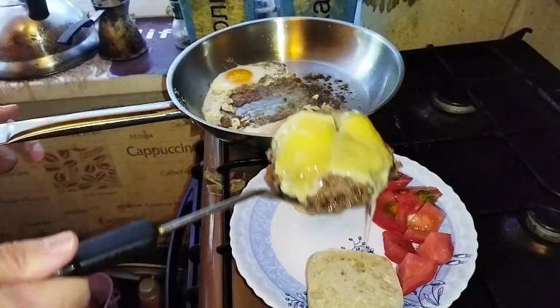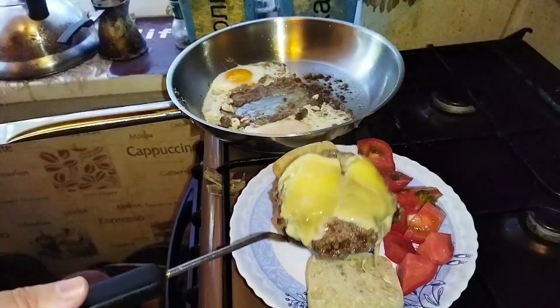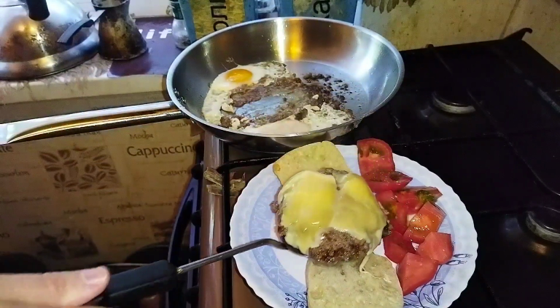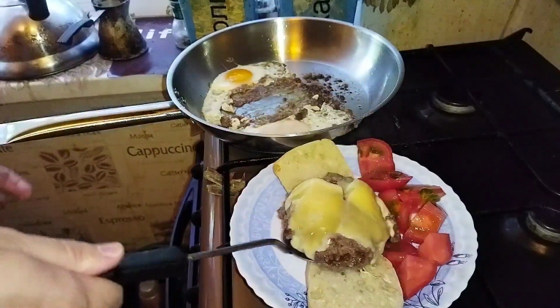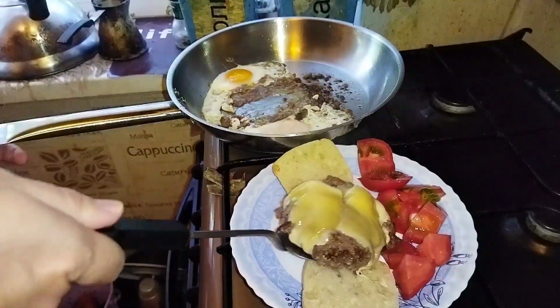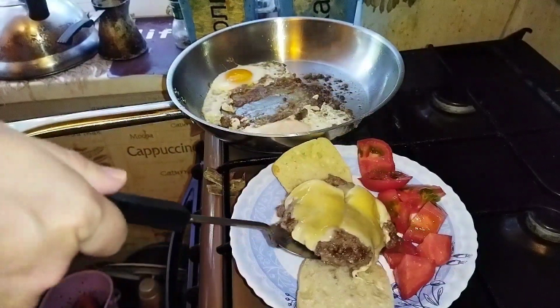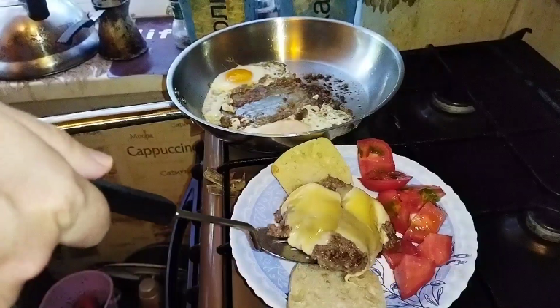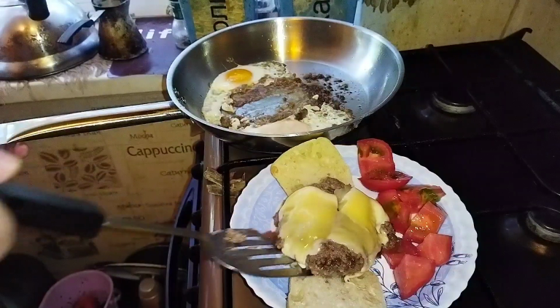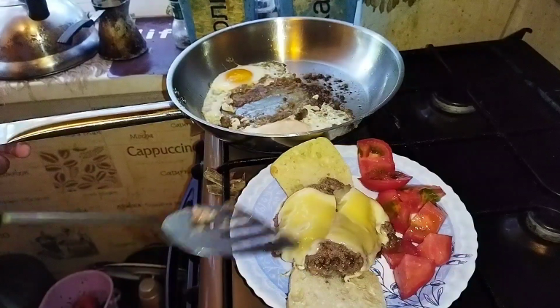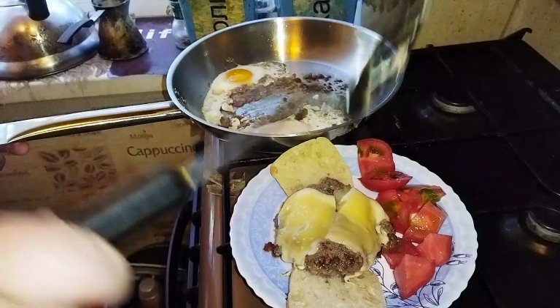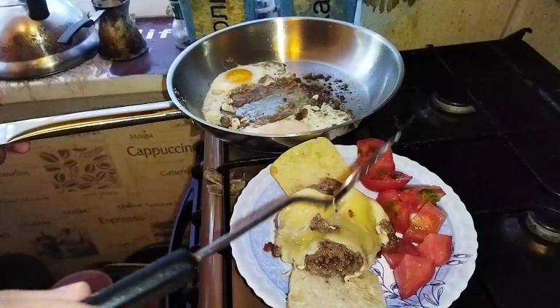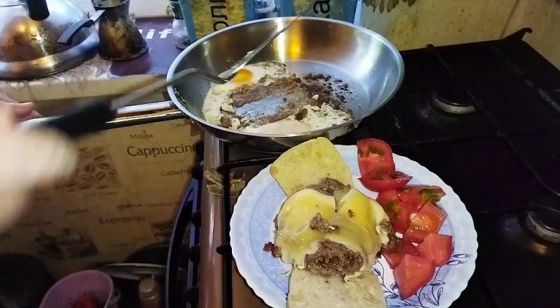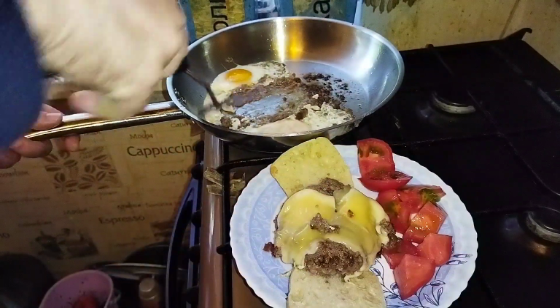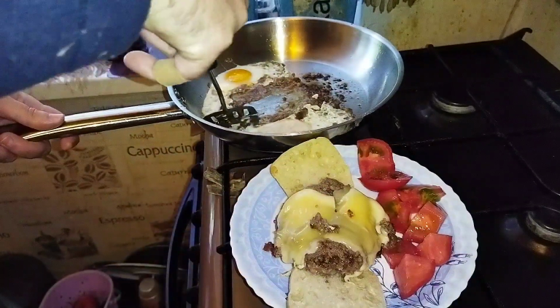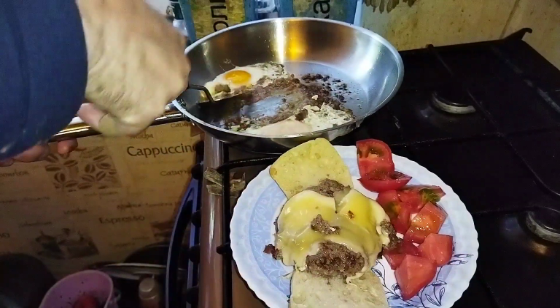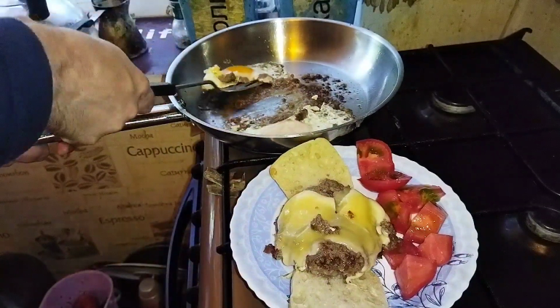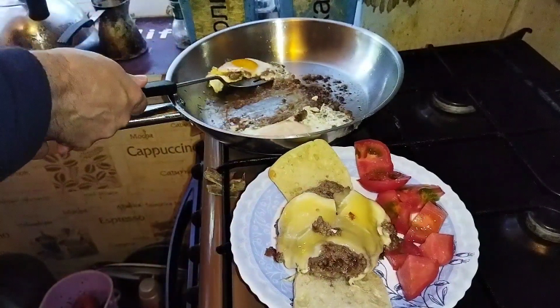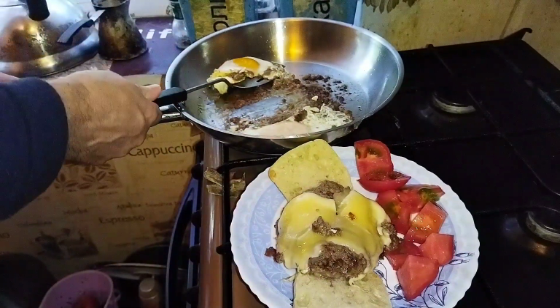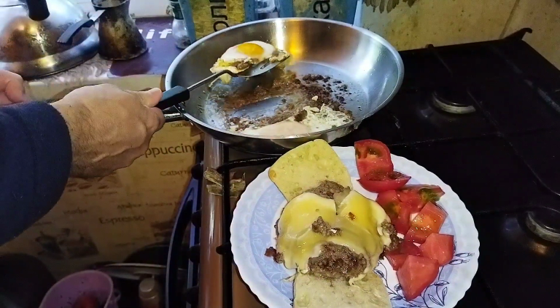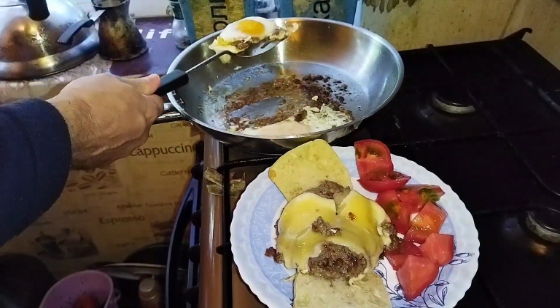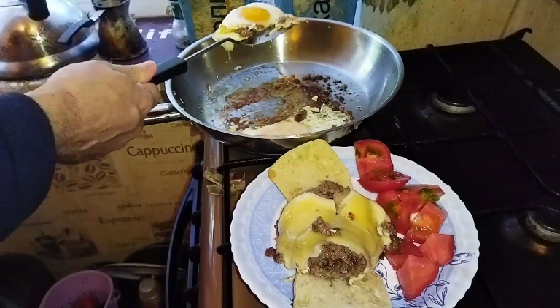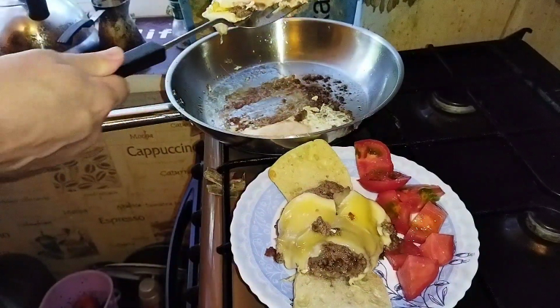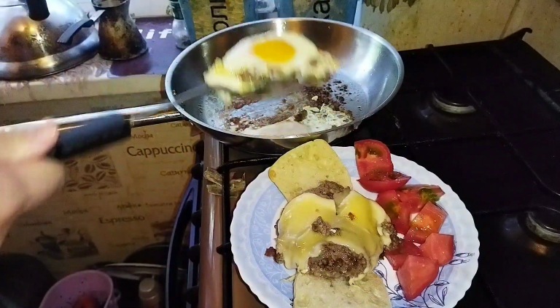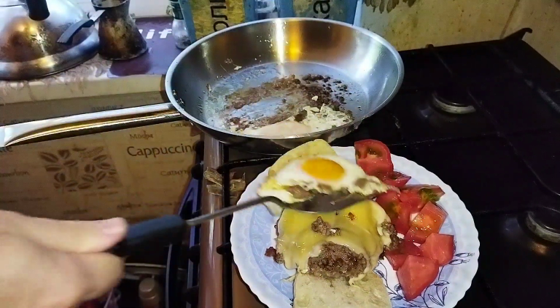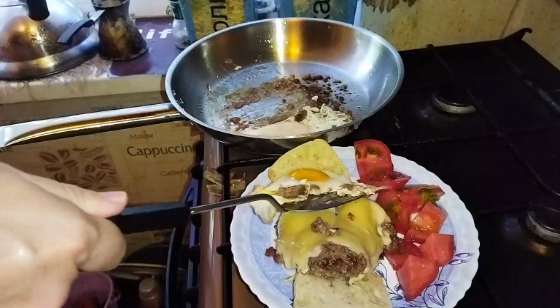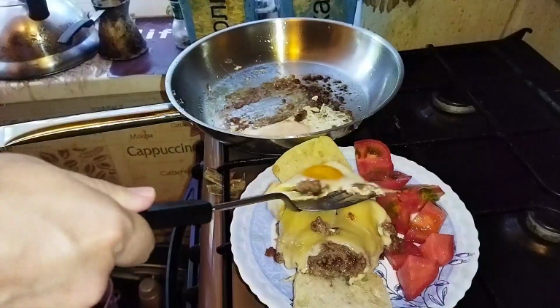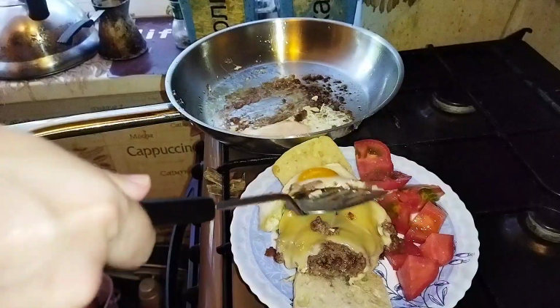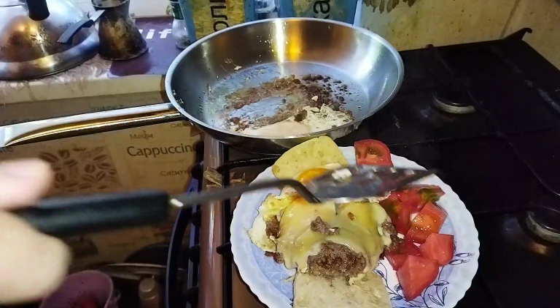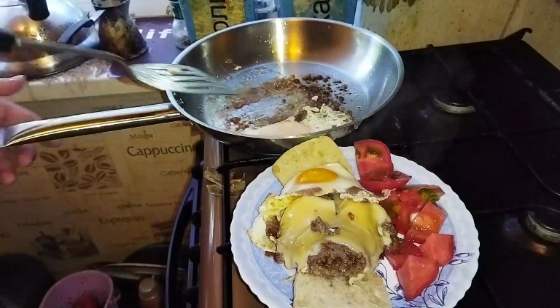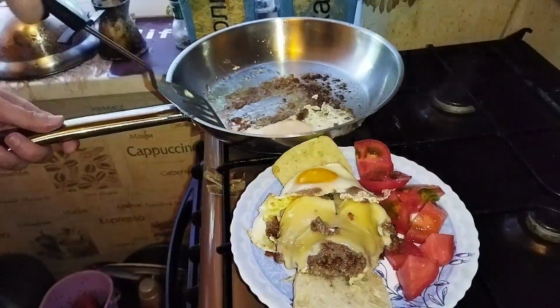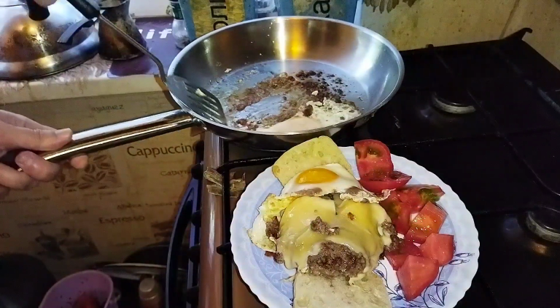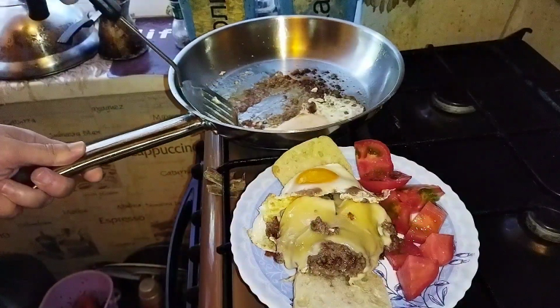Place it like this, in the middle, and the eggs on the sides.